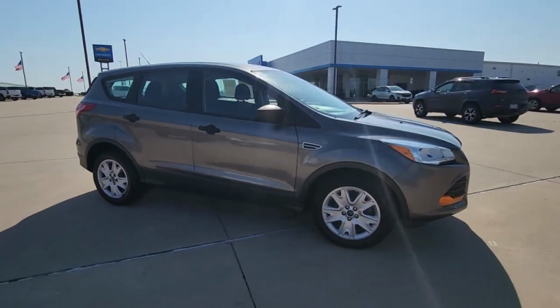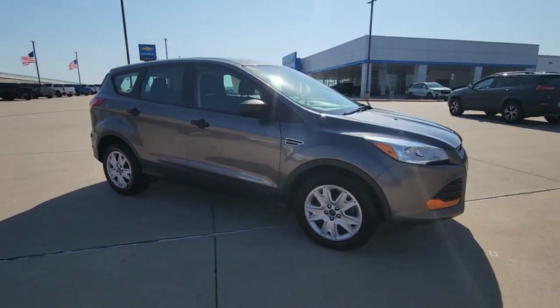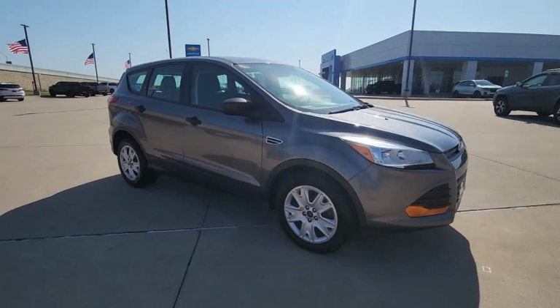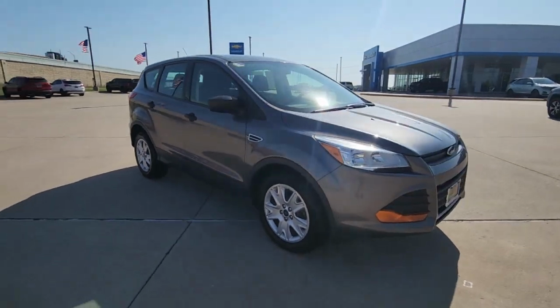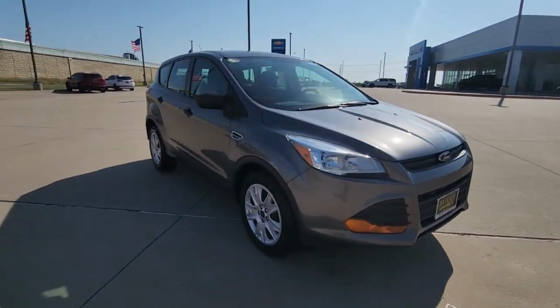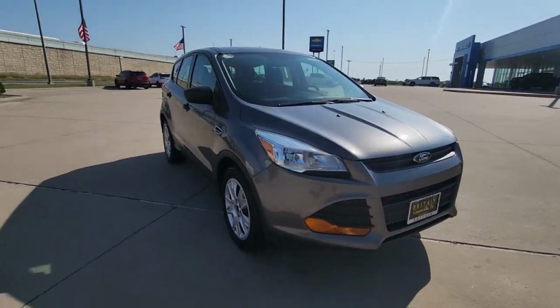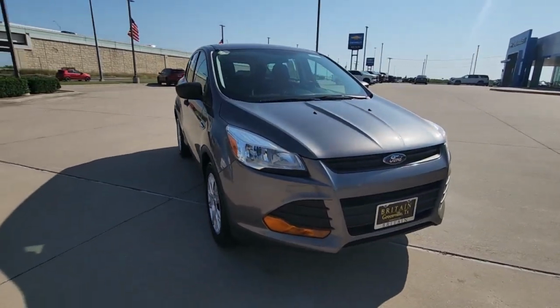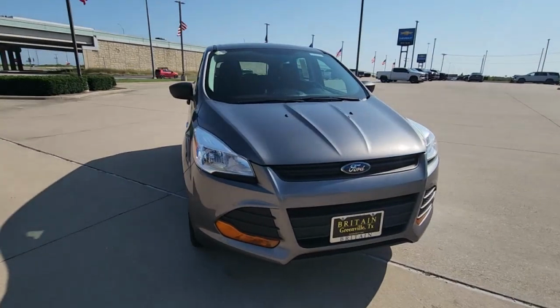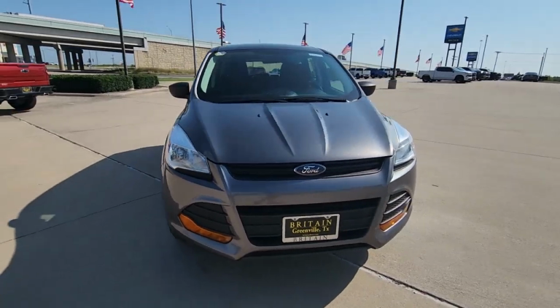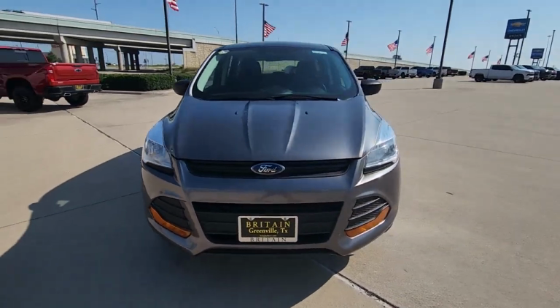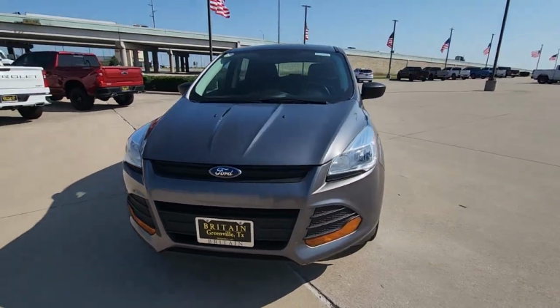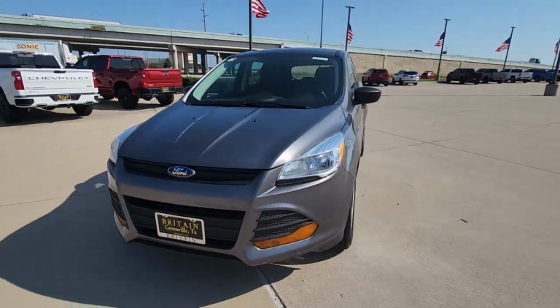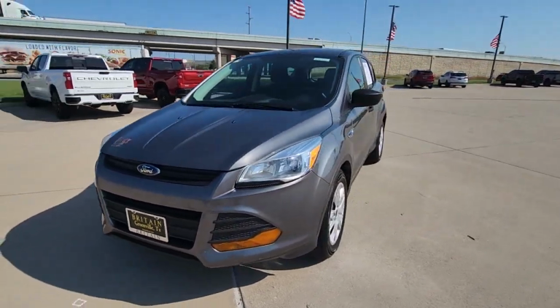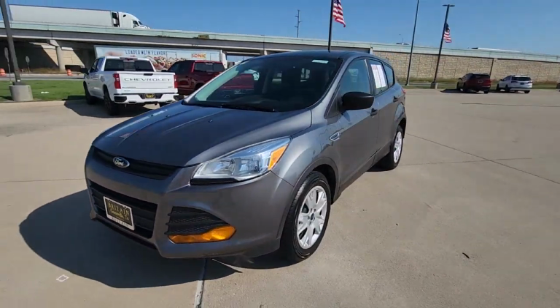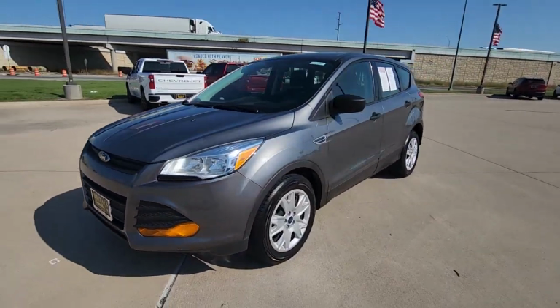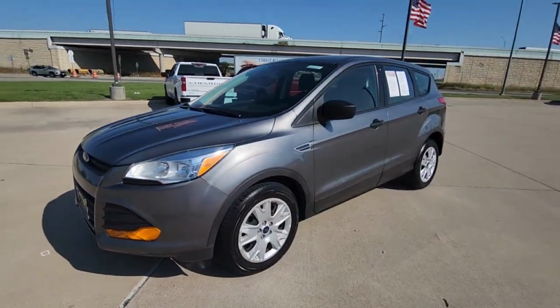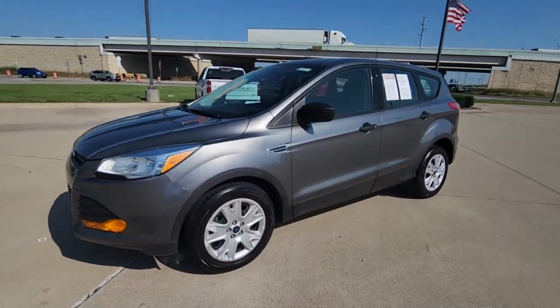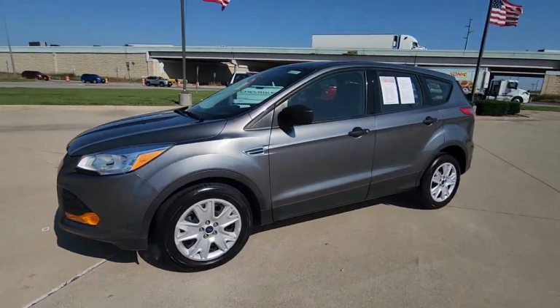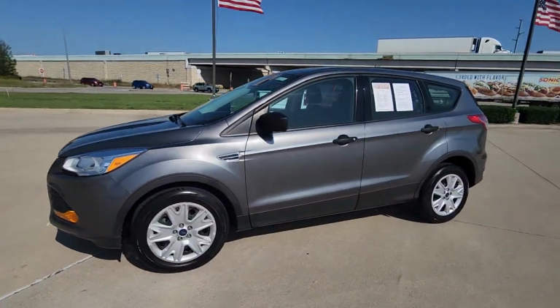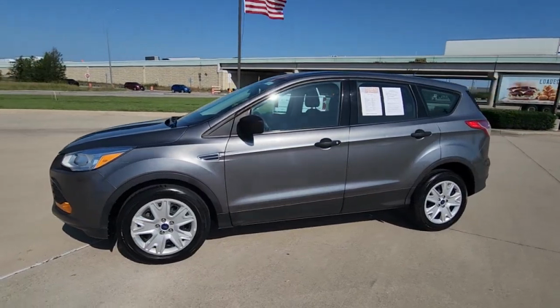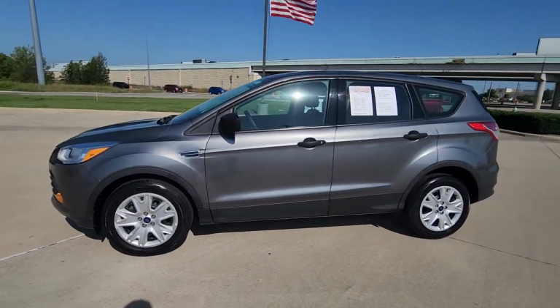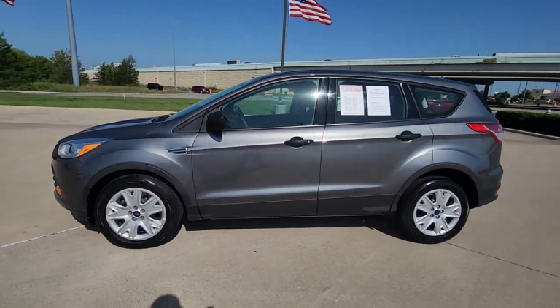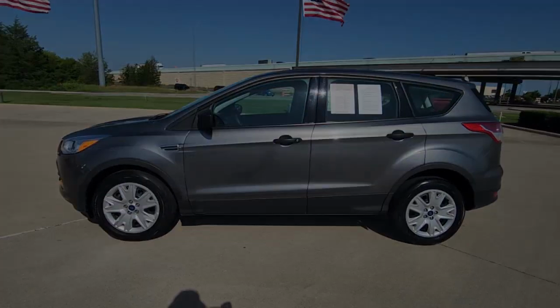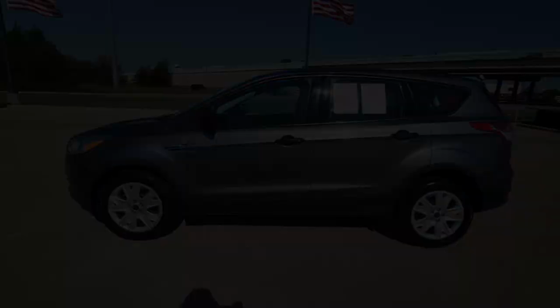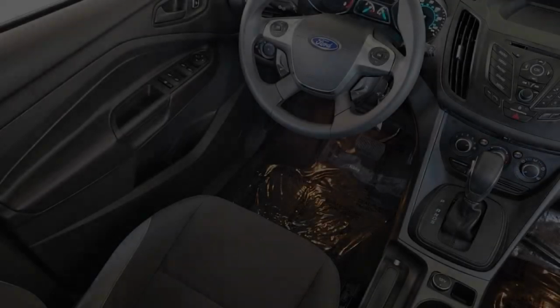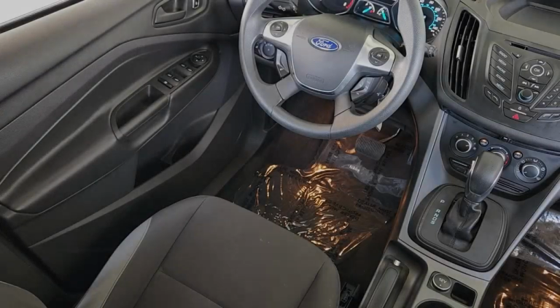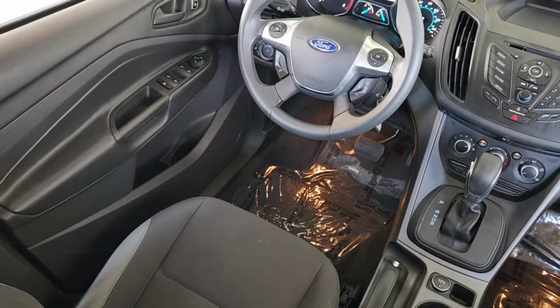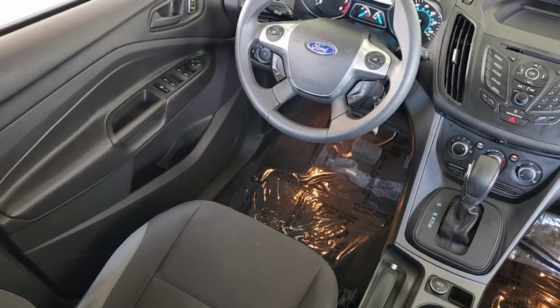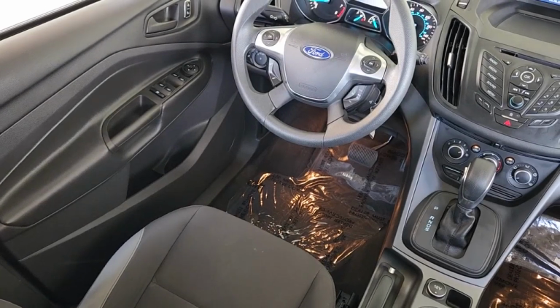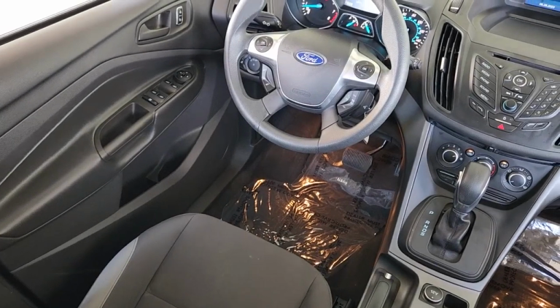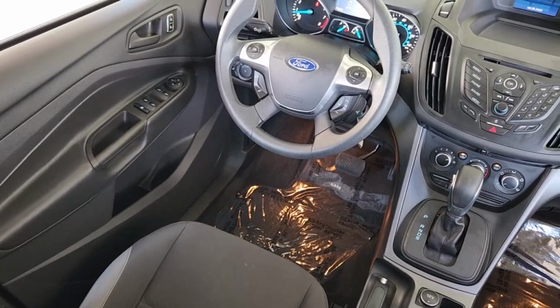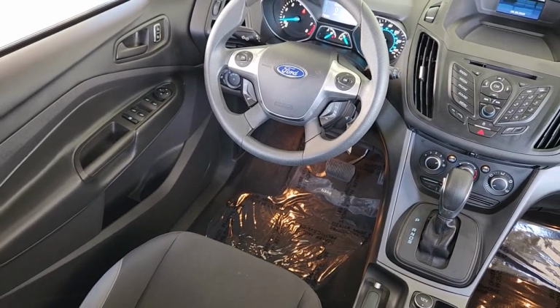Loaded with creature comforts, smart cargo solutions, advanced safety features, and the capability to handle any adventure, this agile SUV was designed around the demands of your active lifestyle. These are just some of the great options this vehicle comes with.